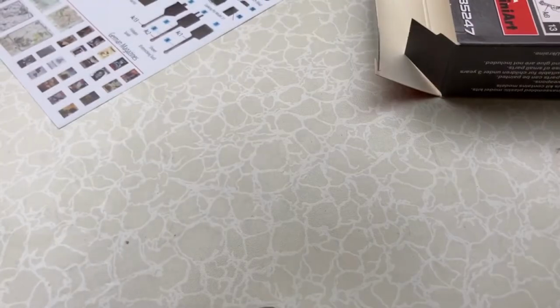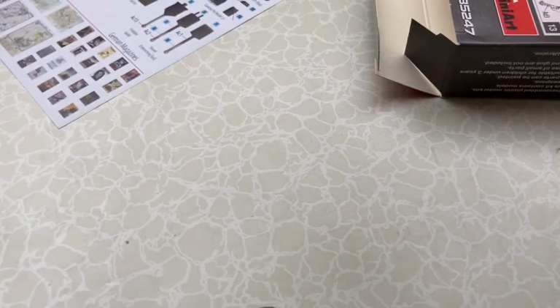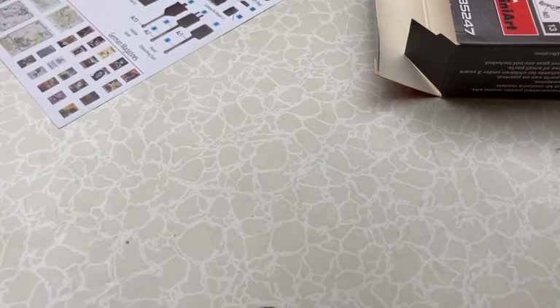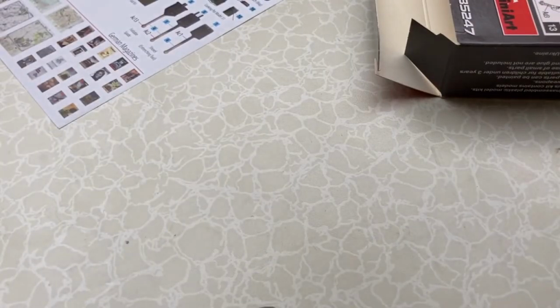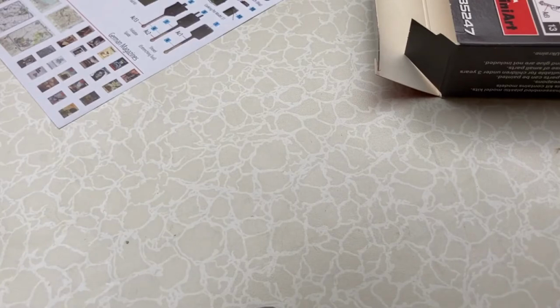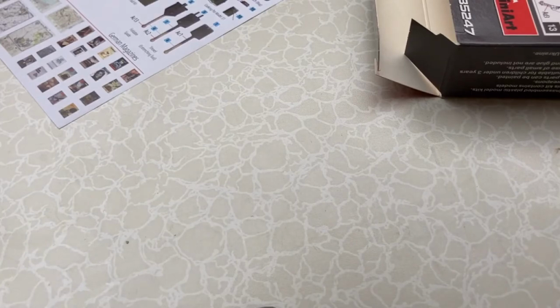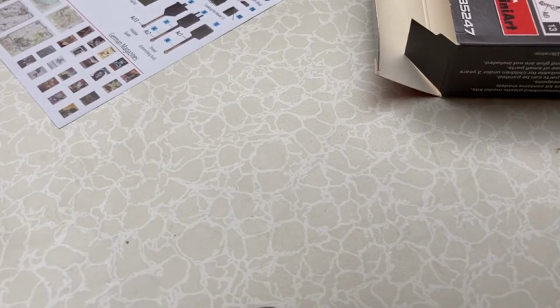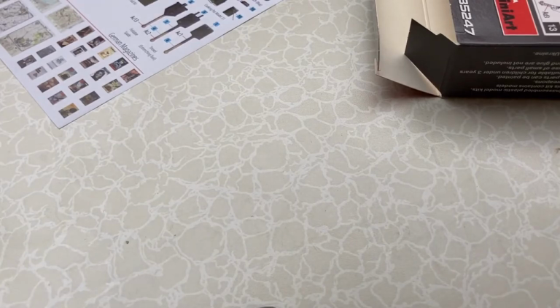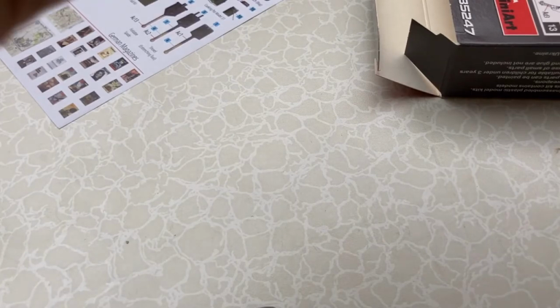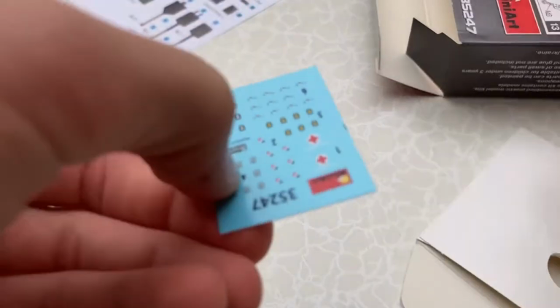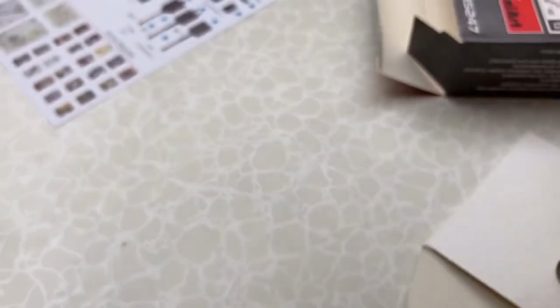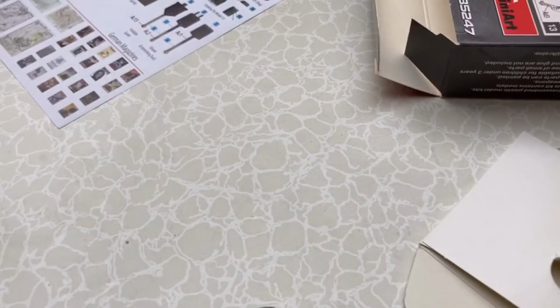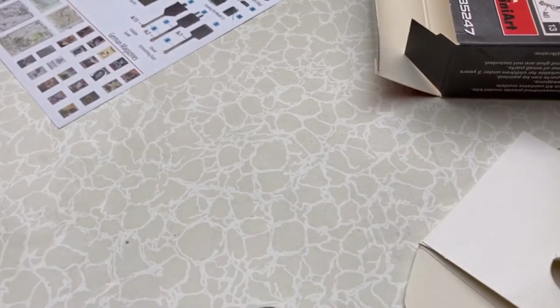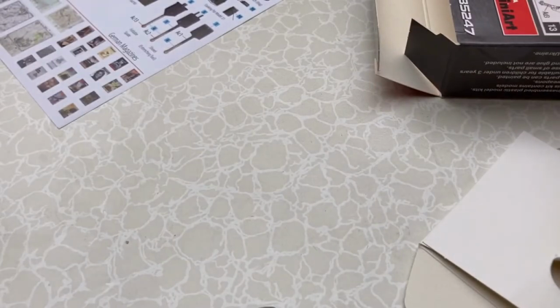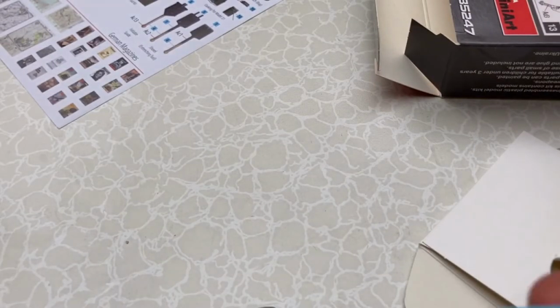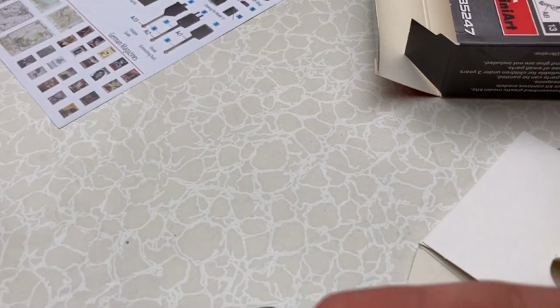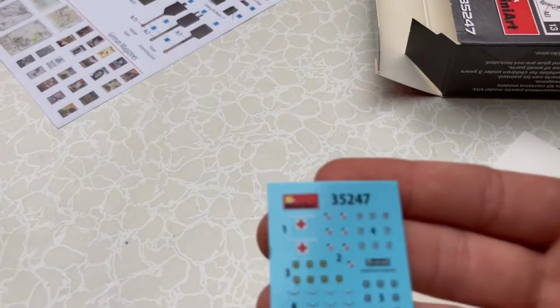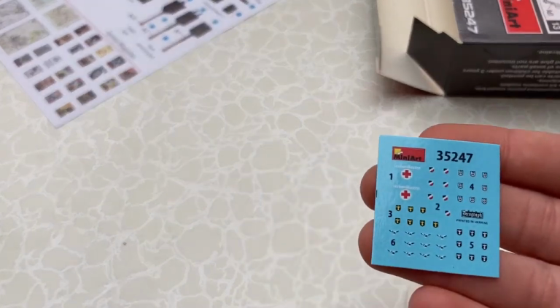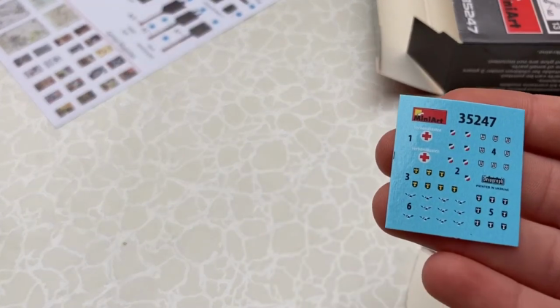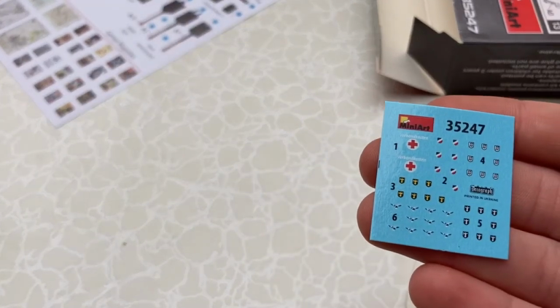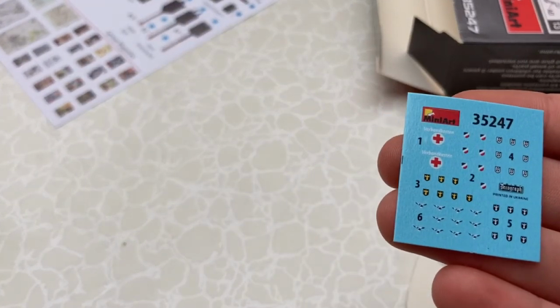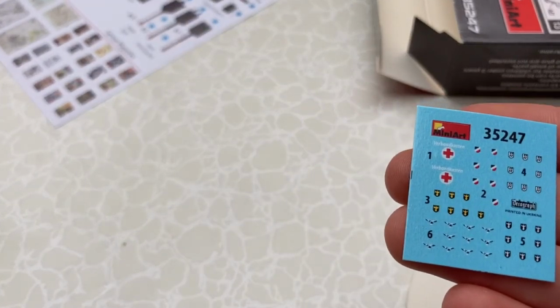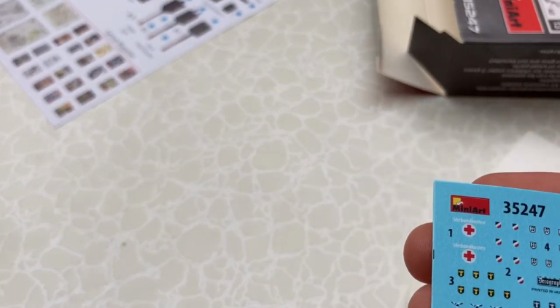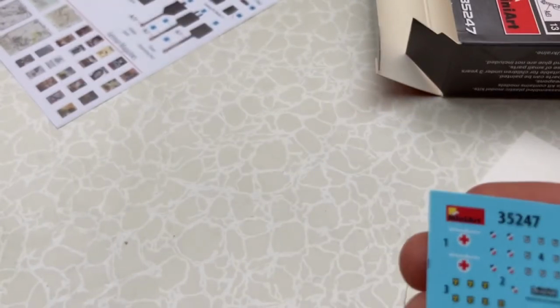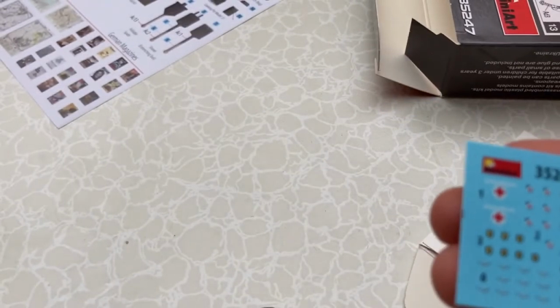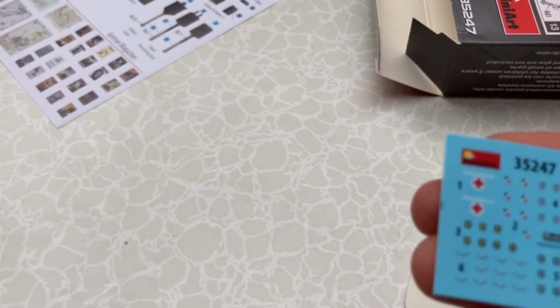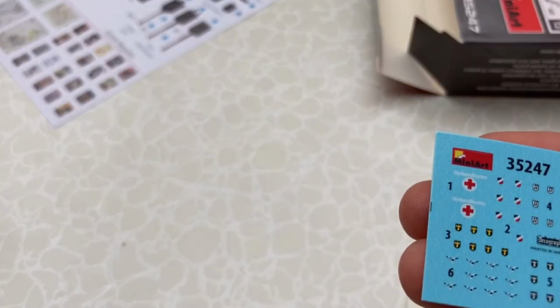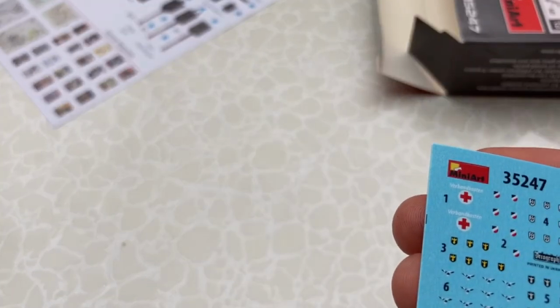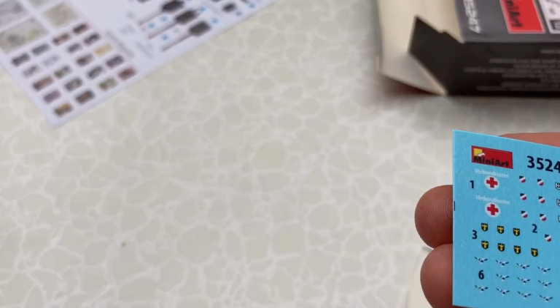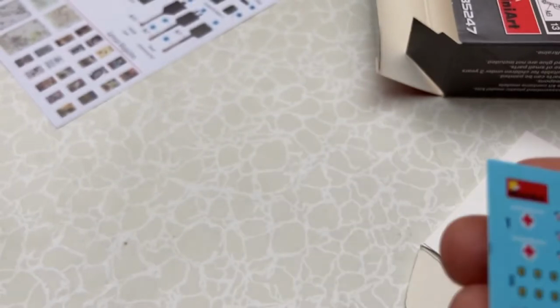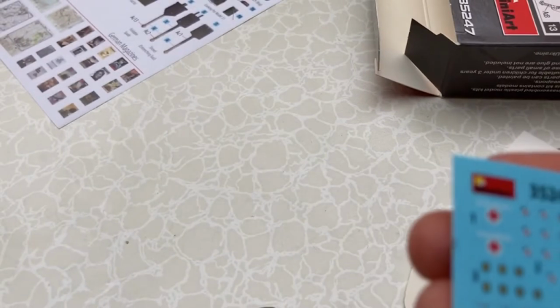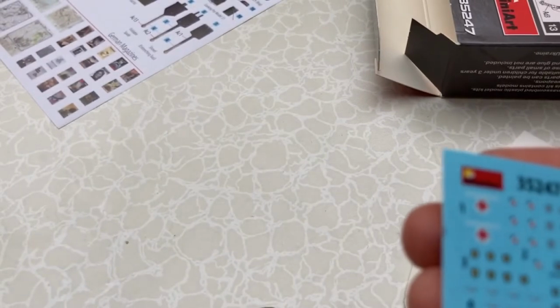Now, there surprisingly aren't very many decals in this kit — just for the medical box and helmet insignia. I think that's it.